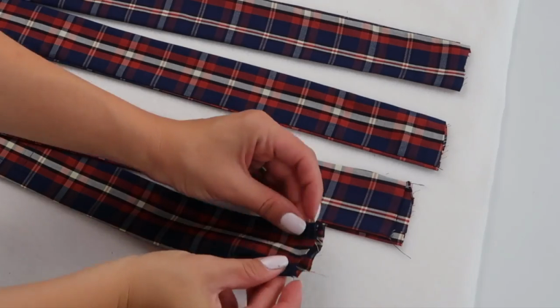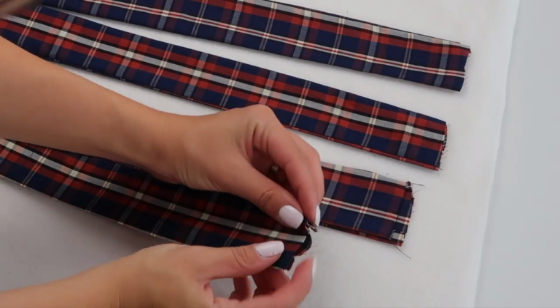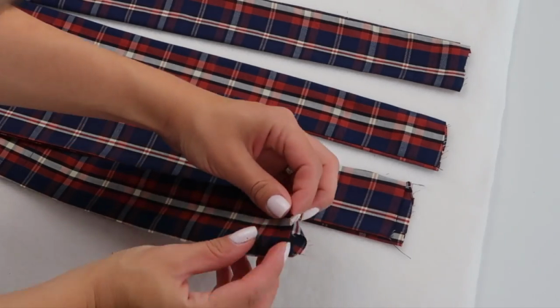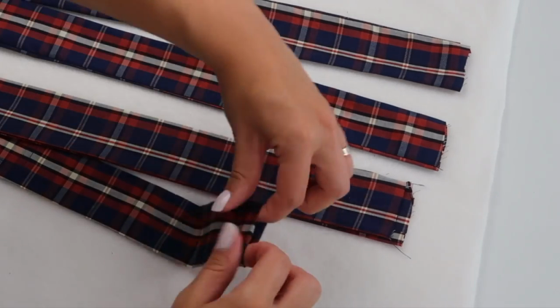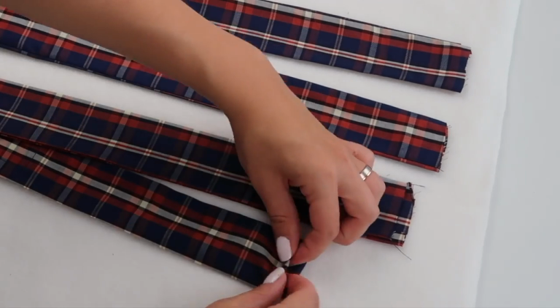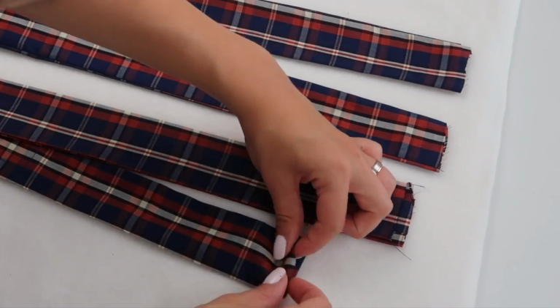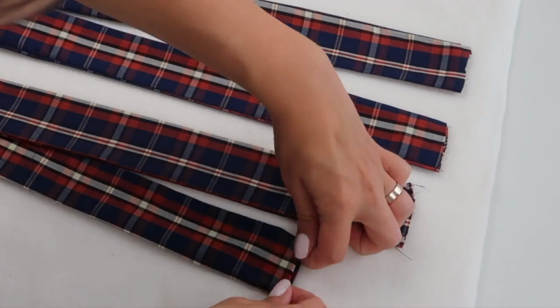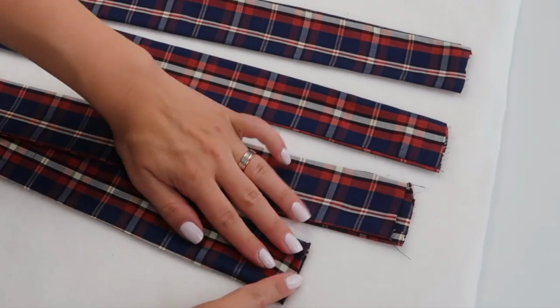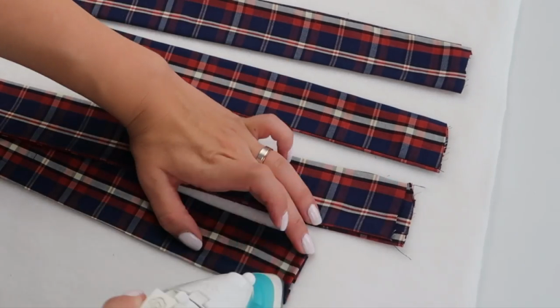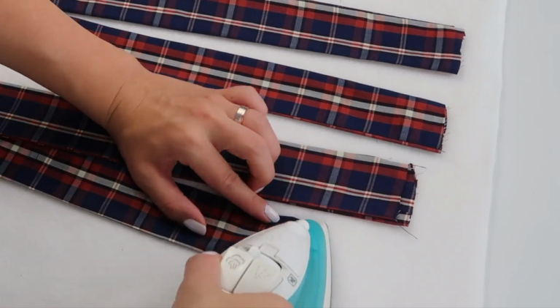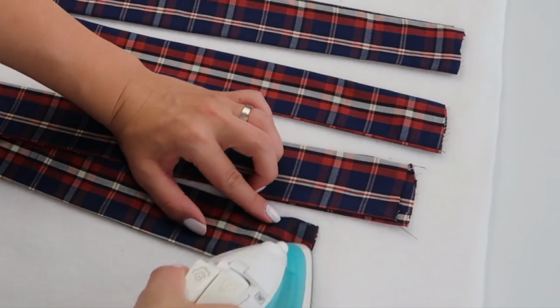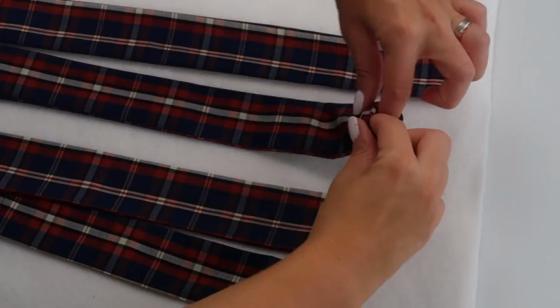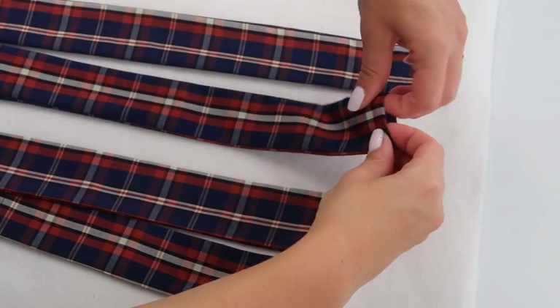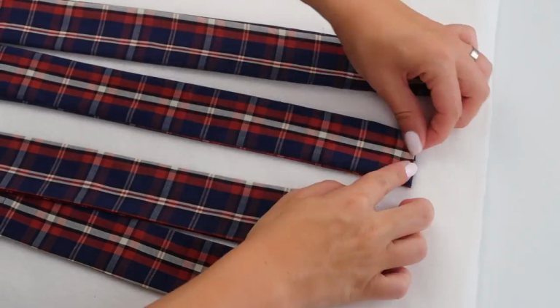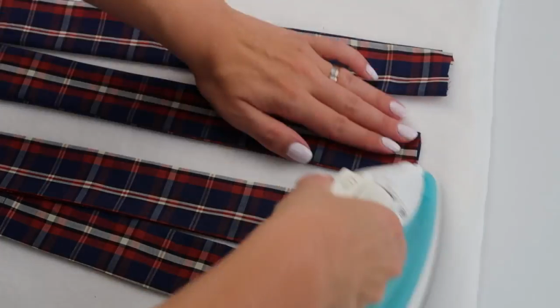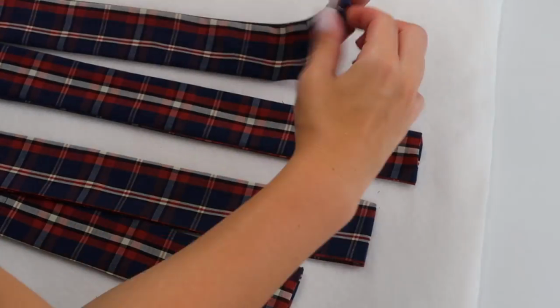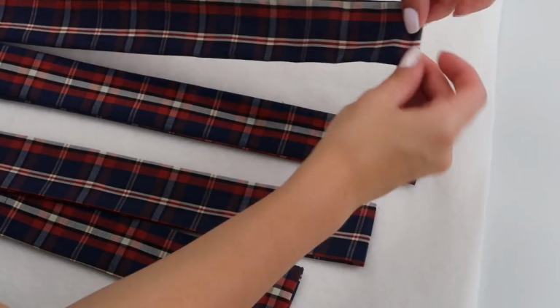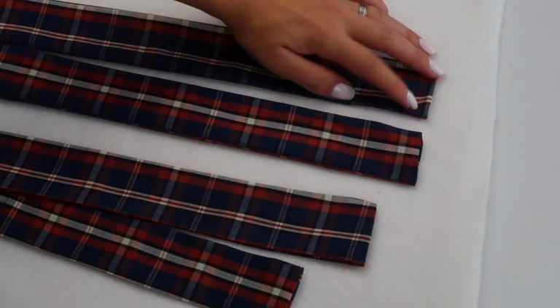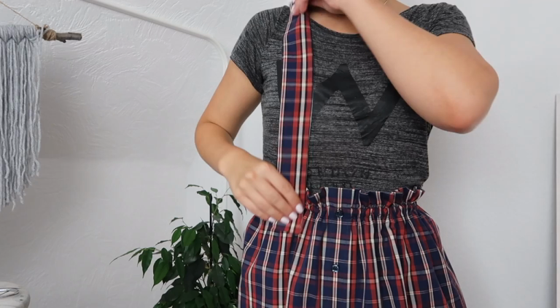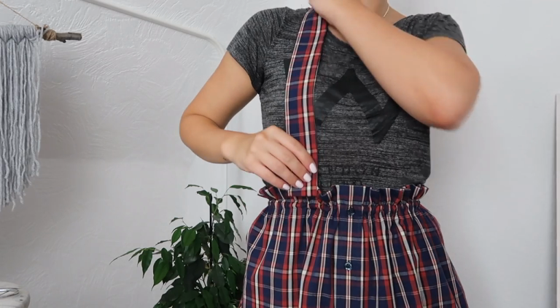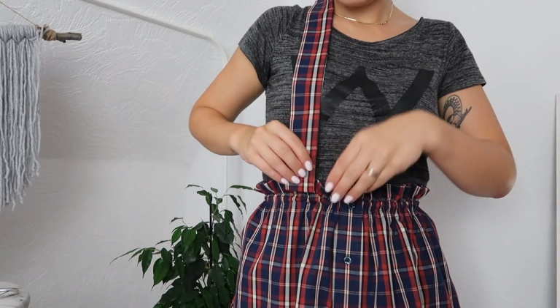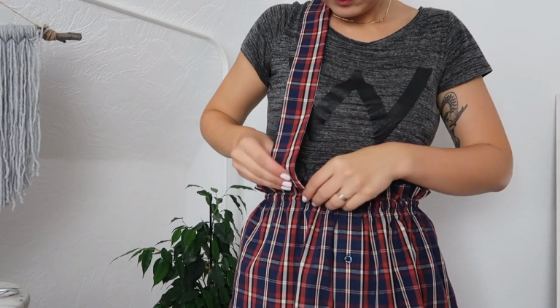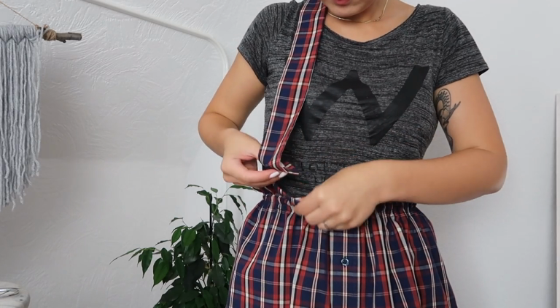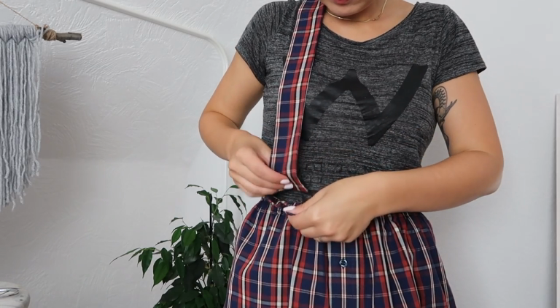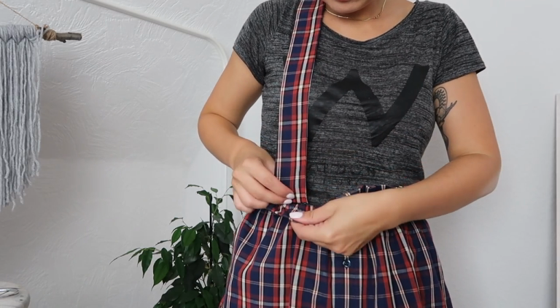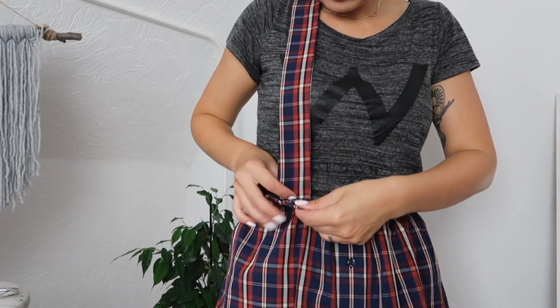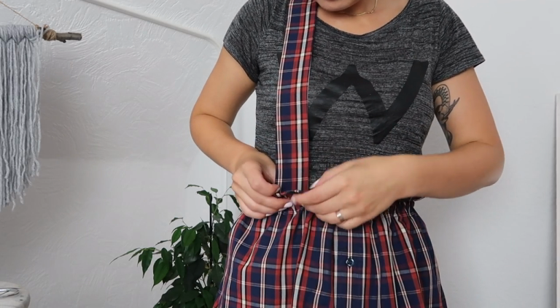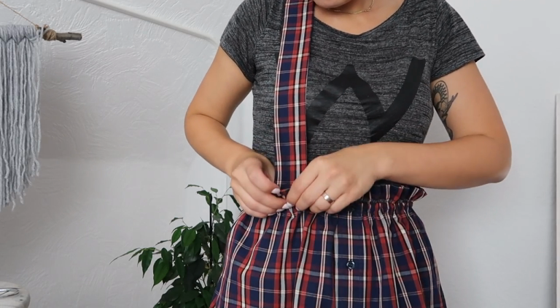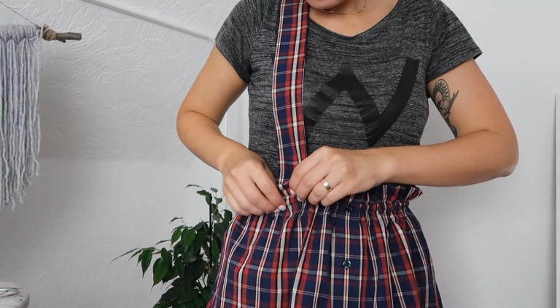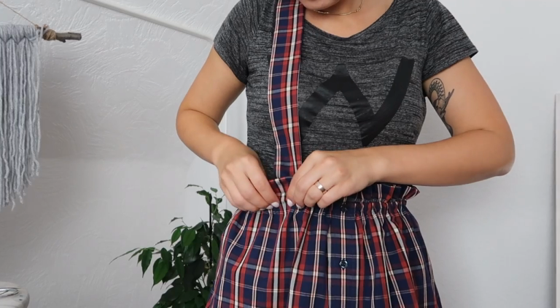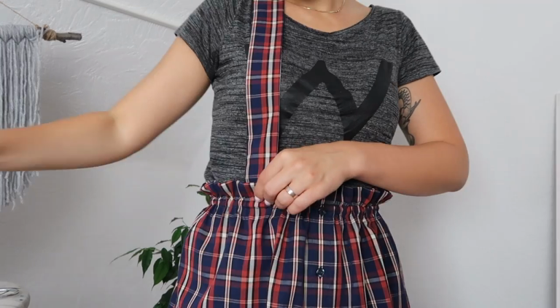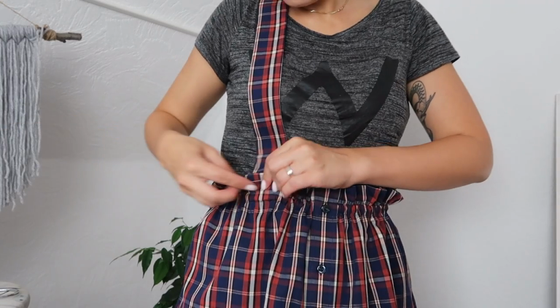Fold the edges of your straps inwards just to make sure the fabric doesn't fray, then attach them to your skirt wherever they feel most comfortable. Pin them in place and sew them using a straight stitch.